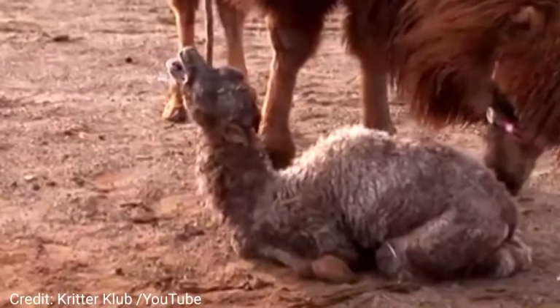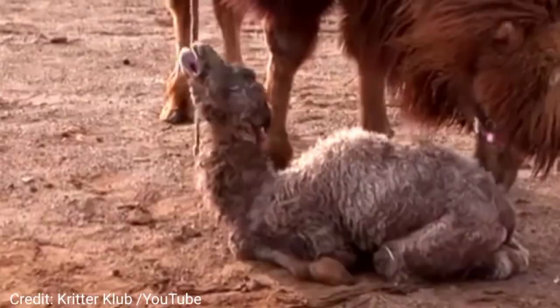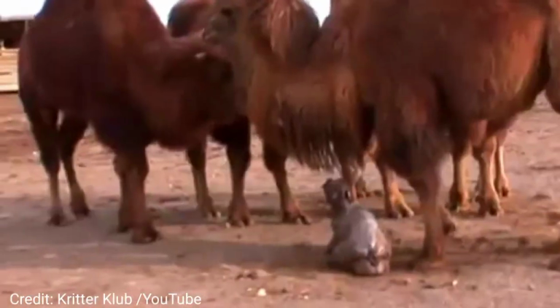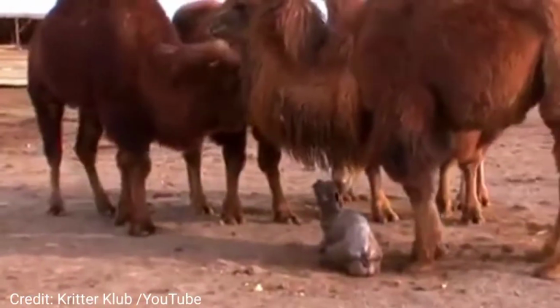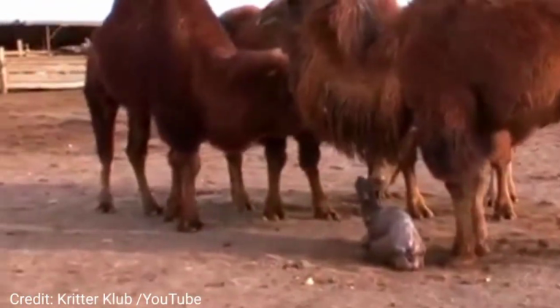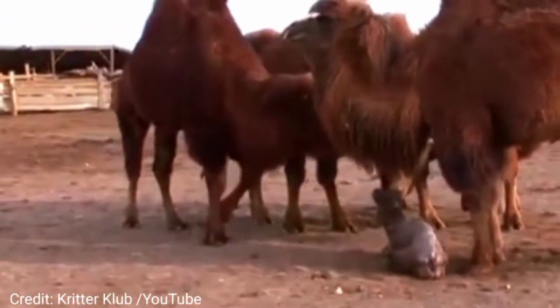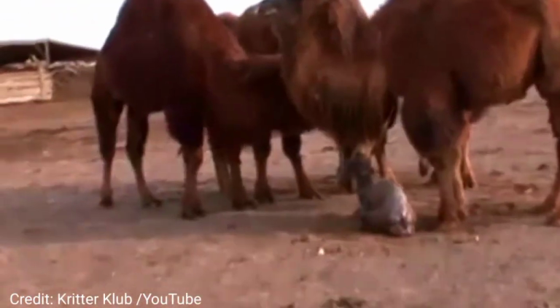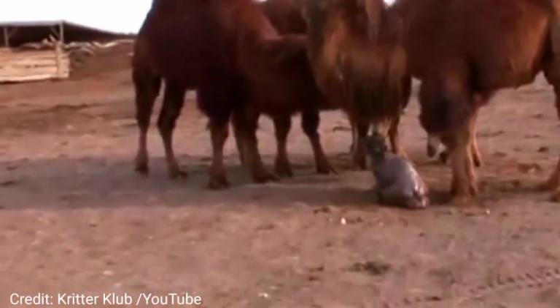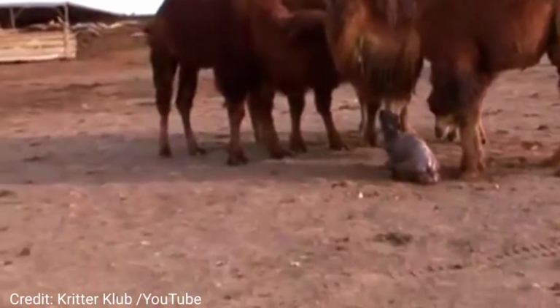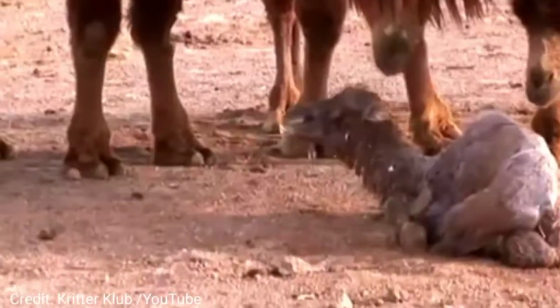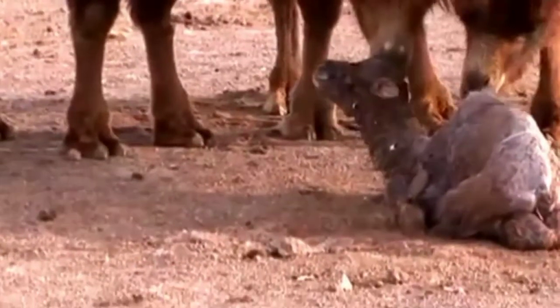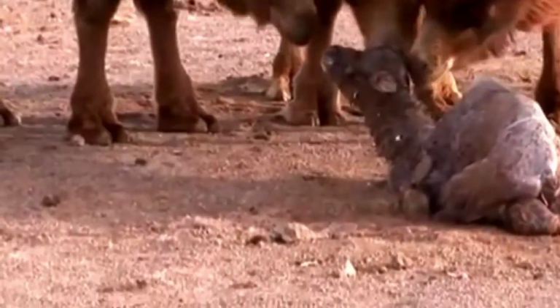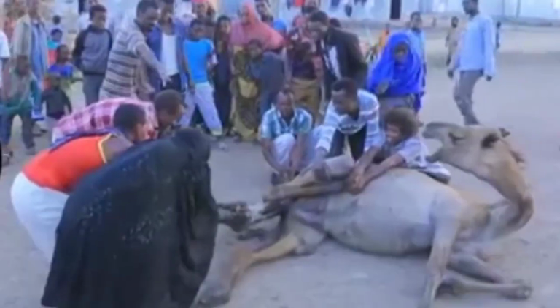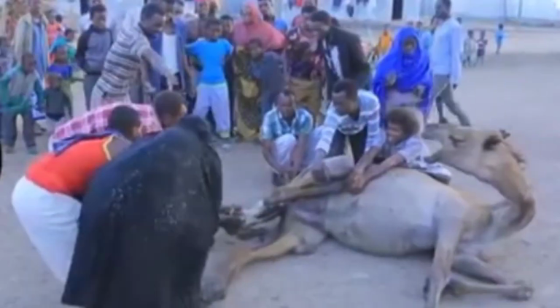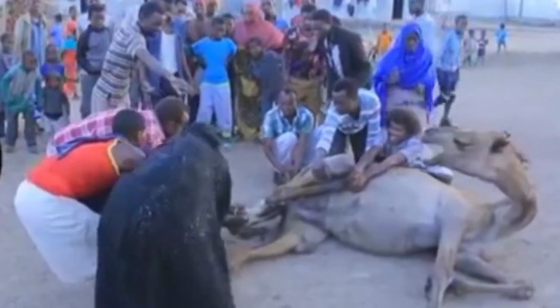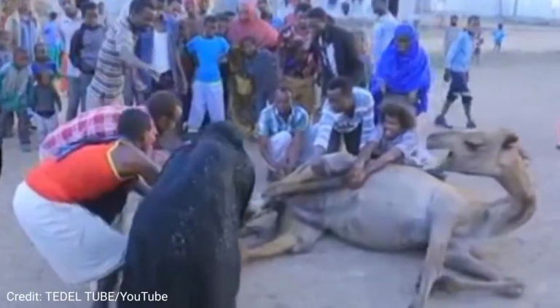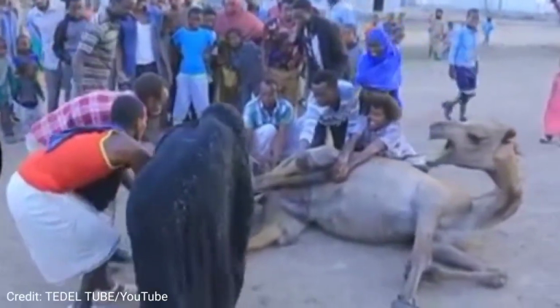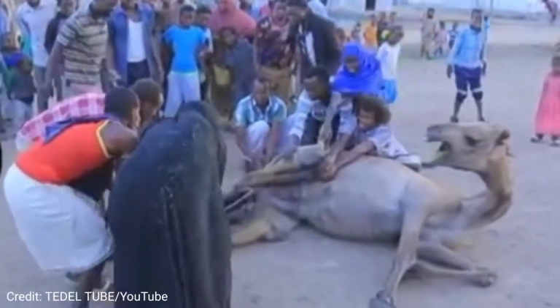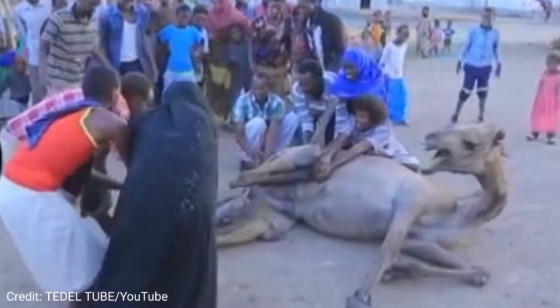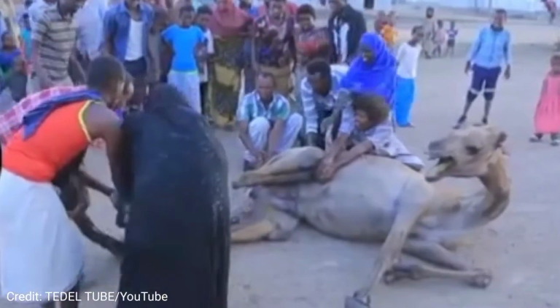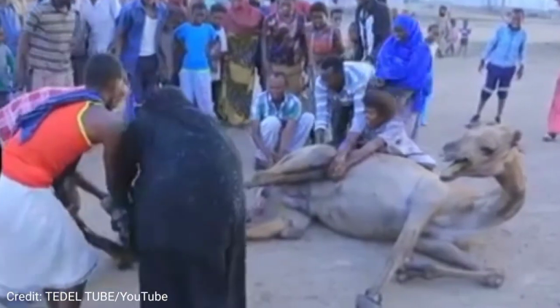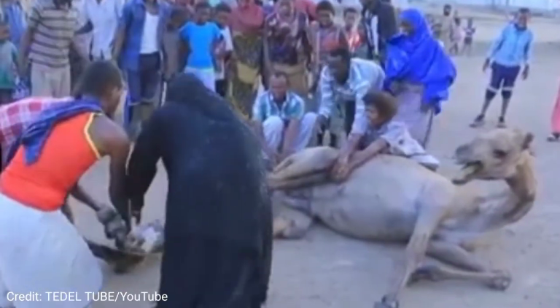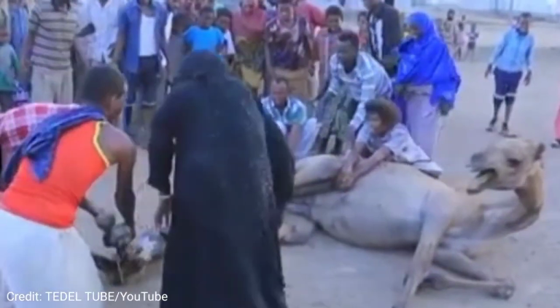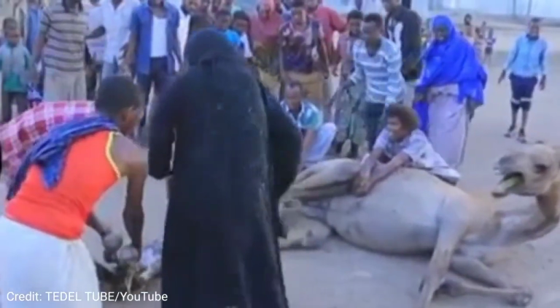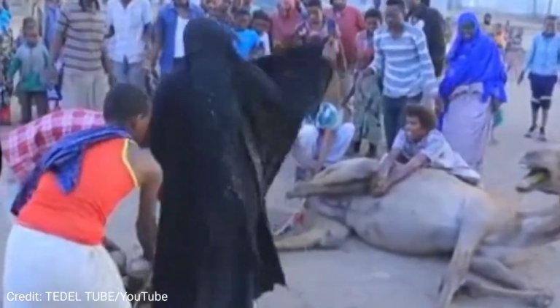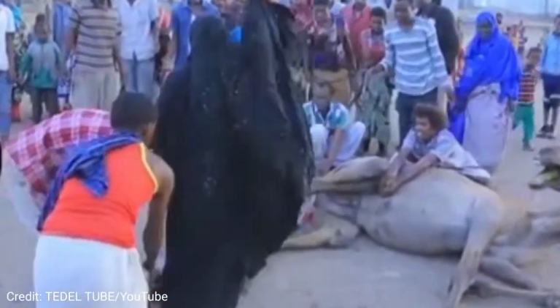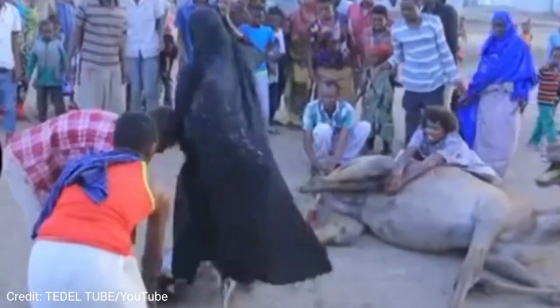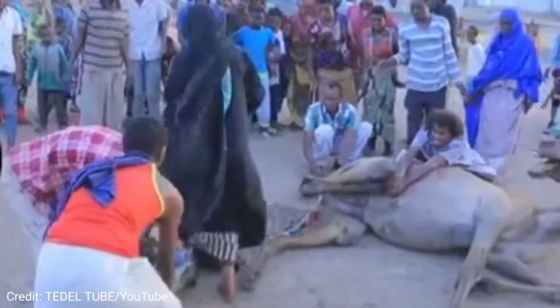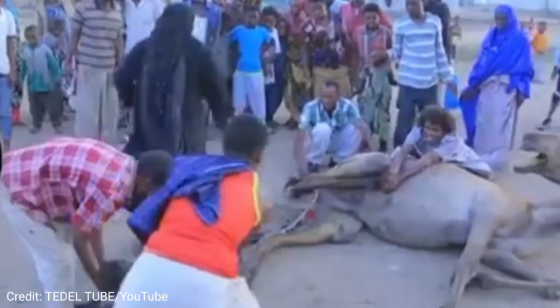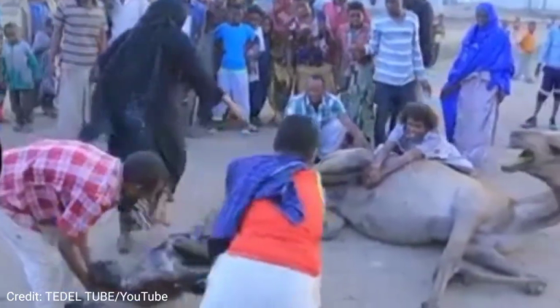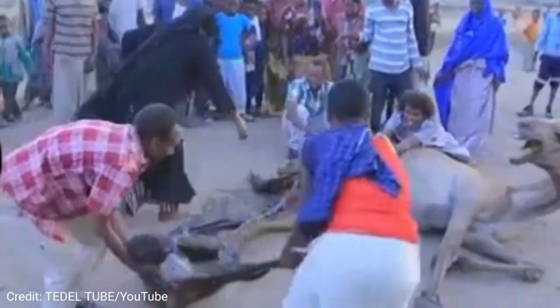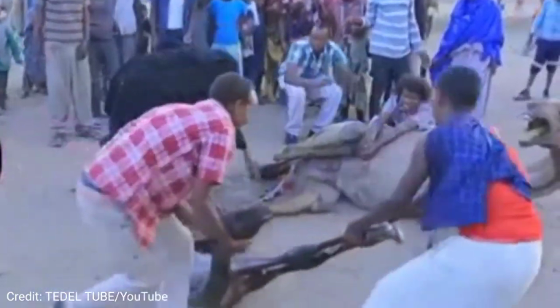There are three surviving species of camel. The camel is an even-toed ungulate in the genus Camelus that bears distinctive fatty deposits known as humps on its back.